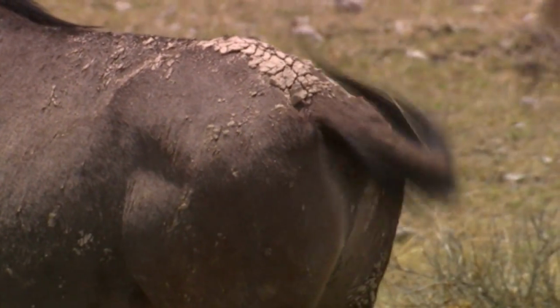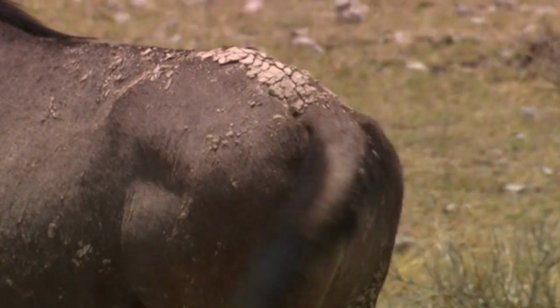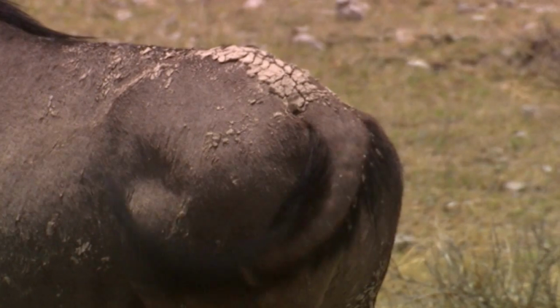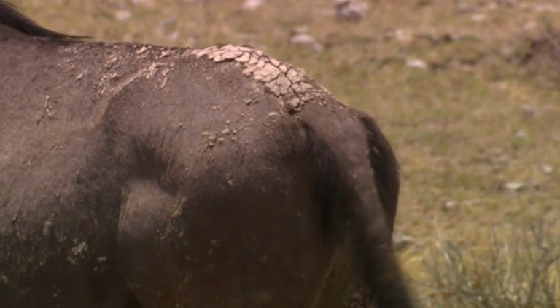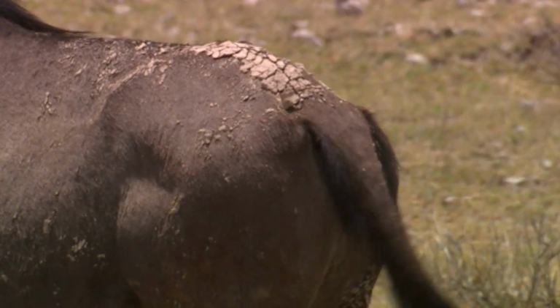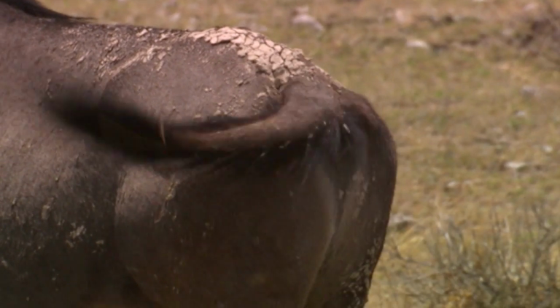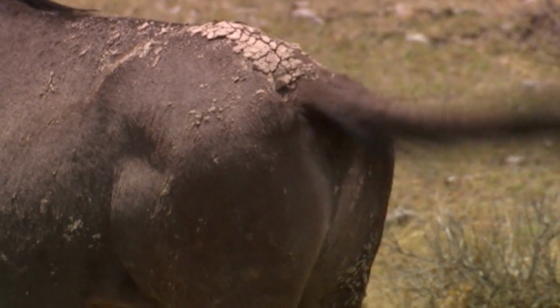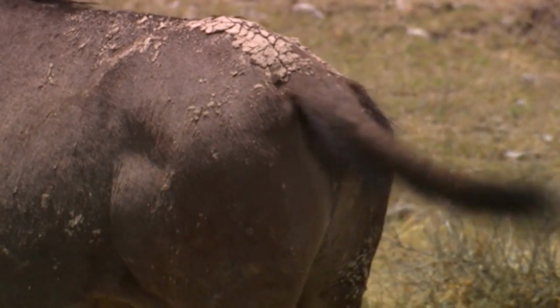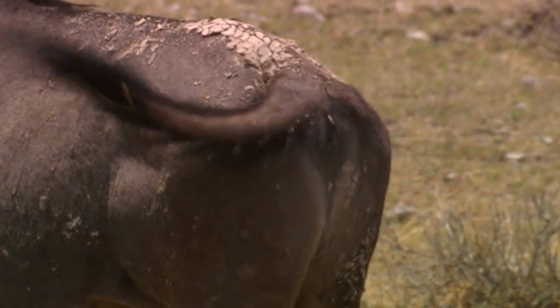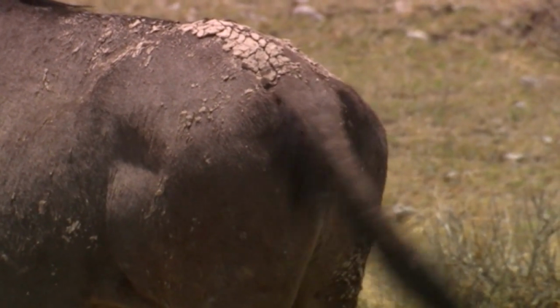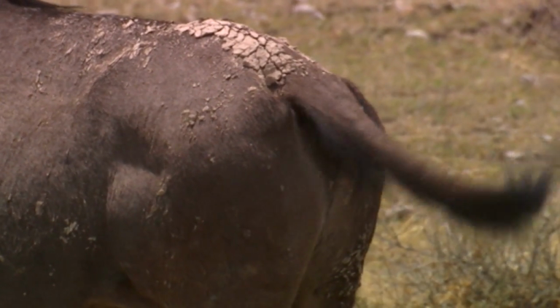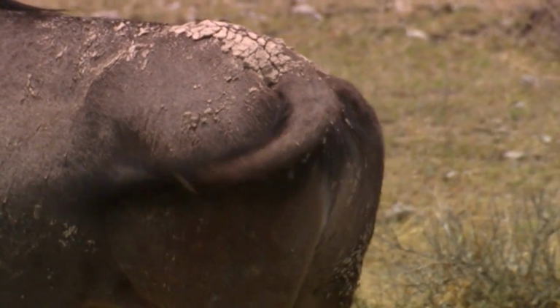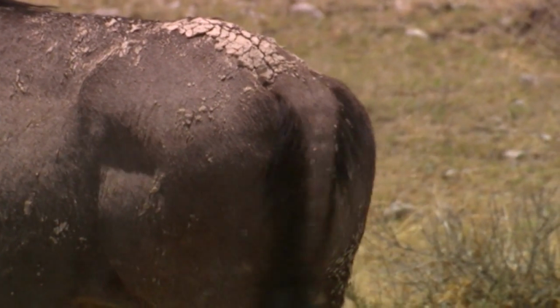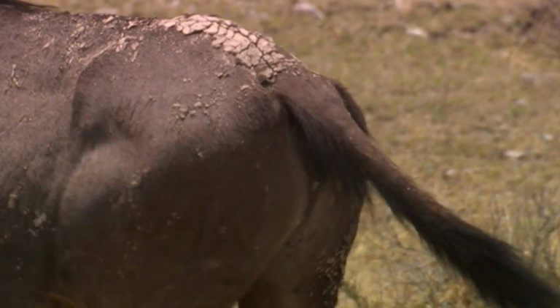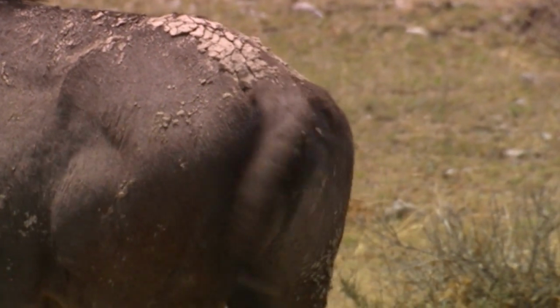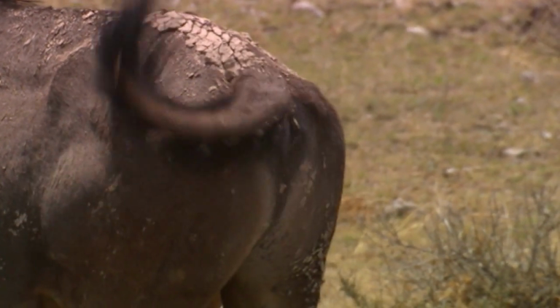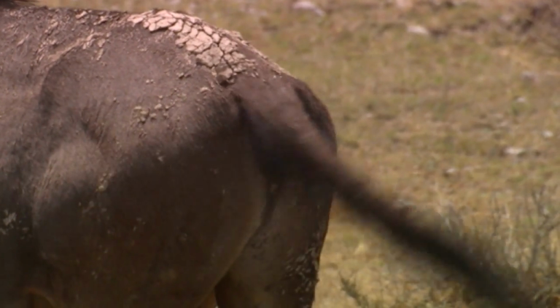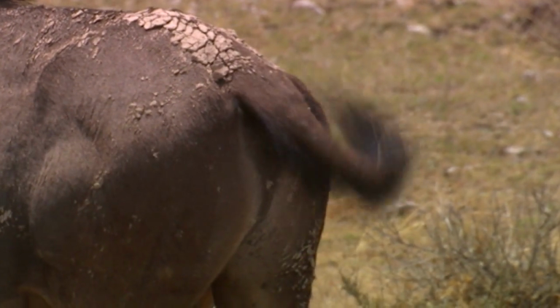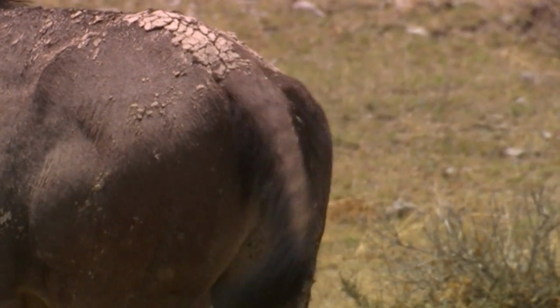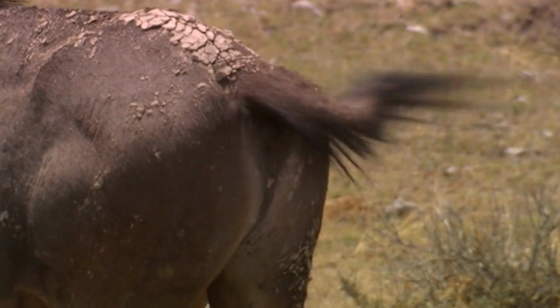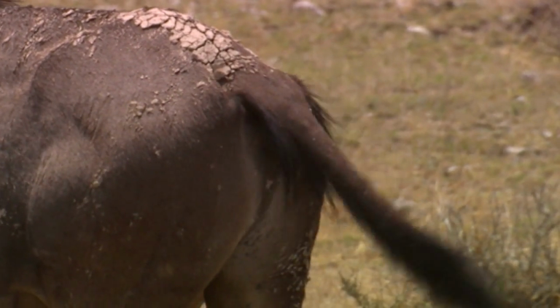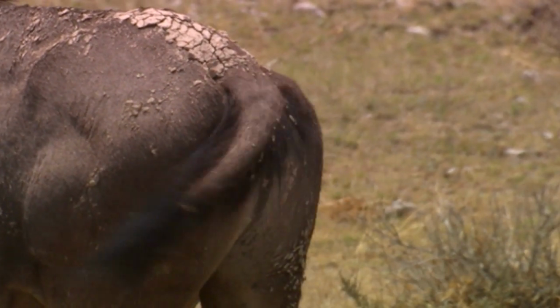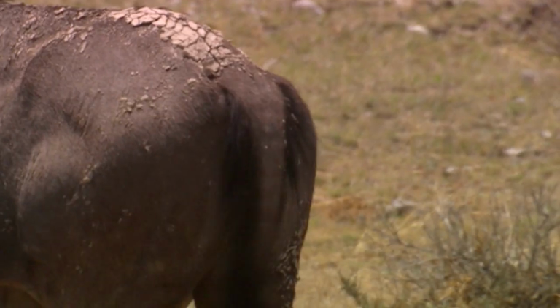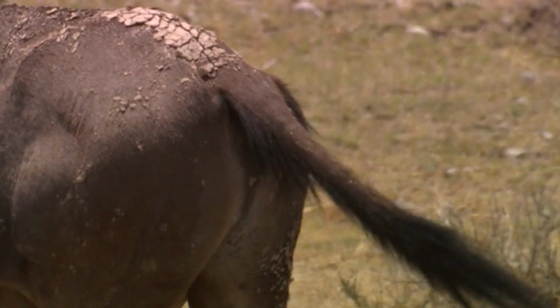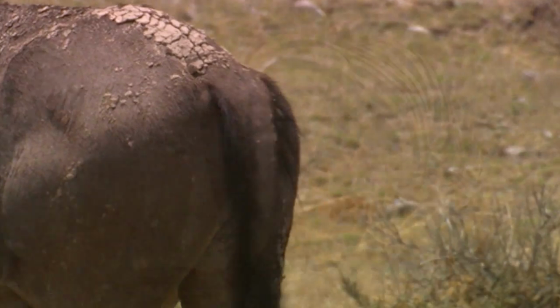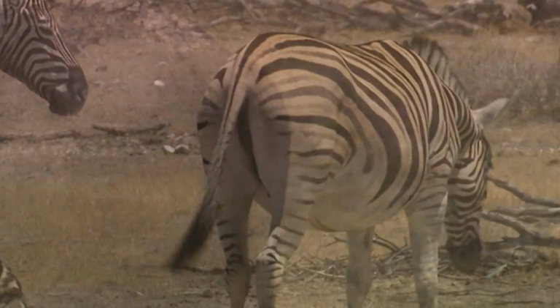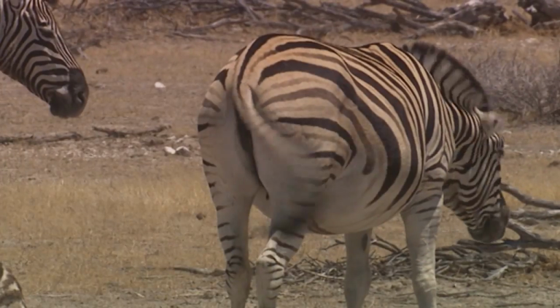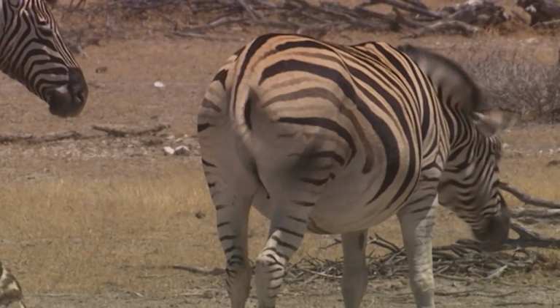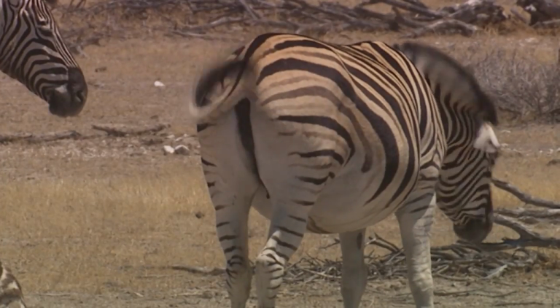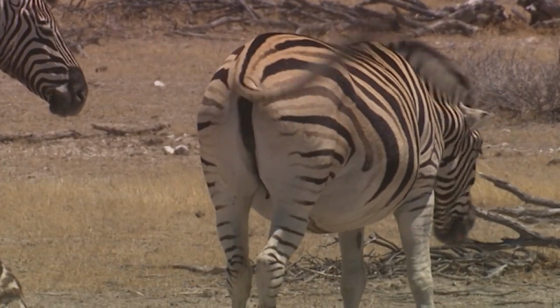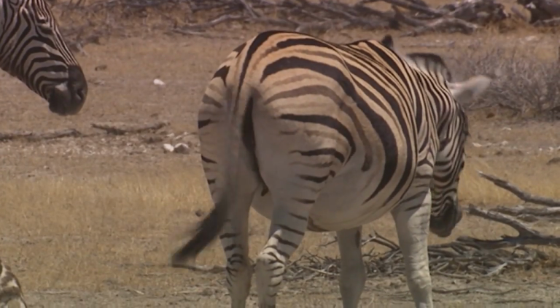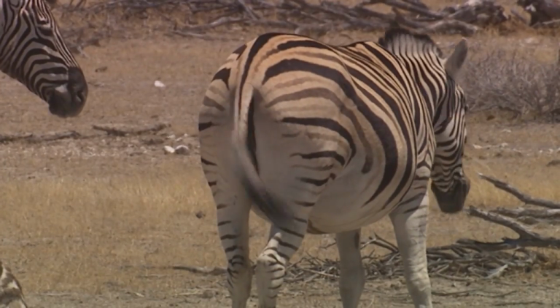Flies are so persistent in their obsession to land on a few square centimeters of our body that the best solution is to kill them if you don't want to lose your cool.